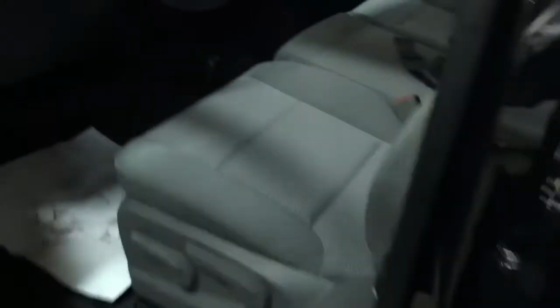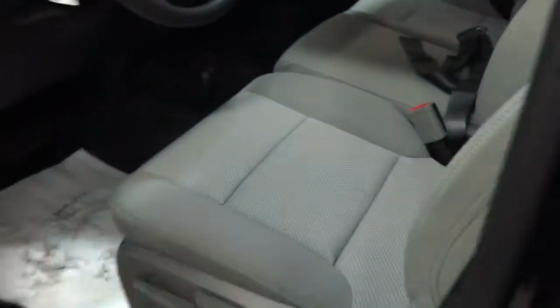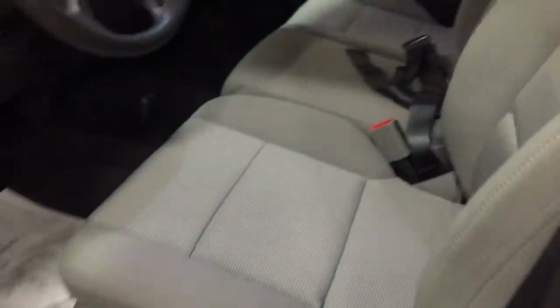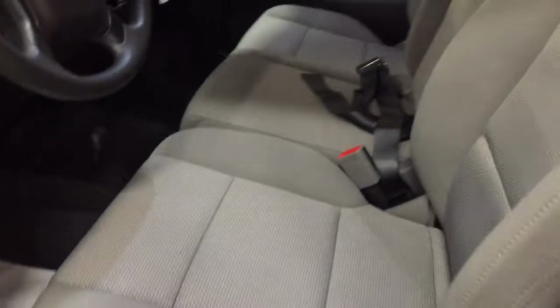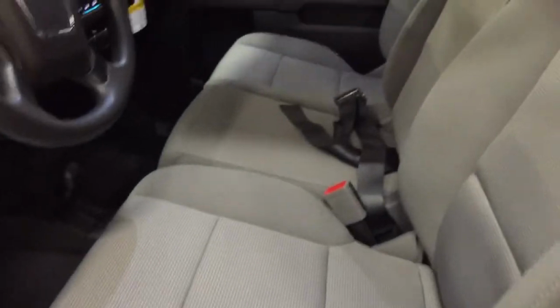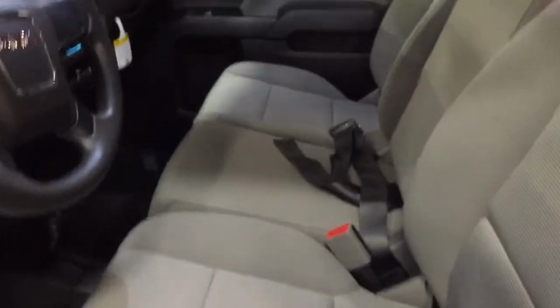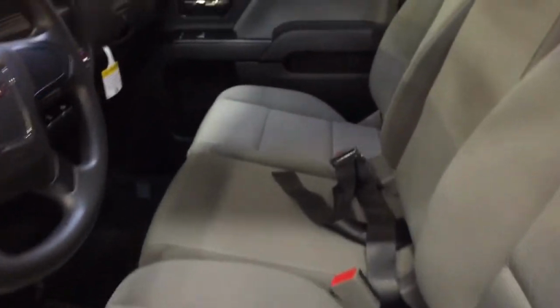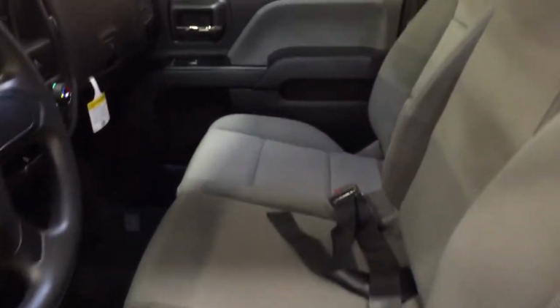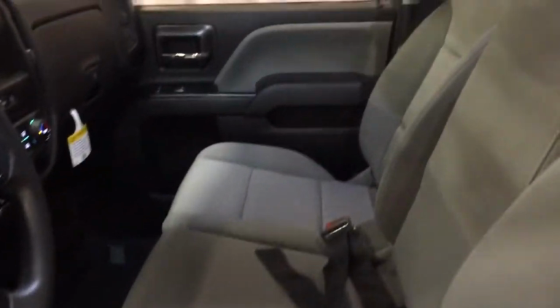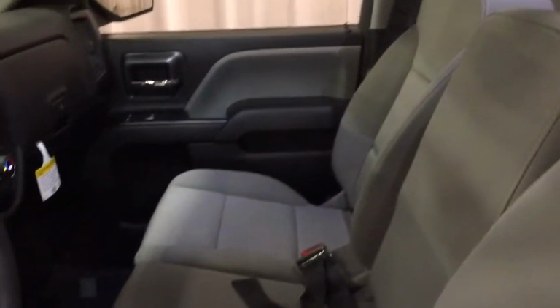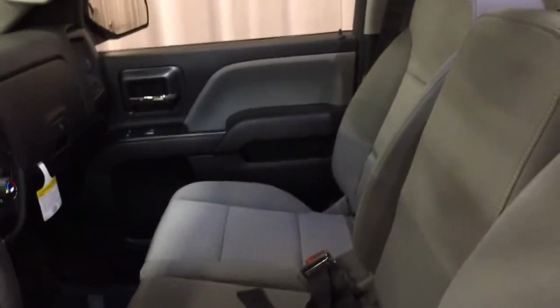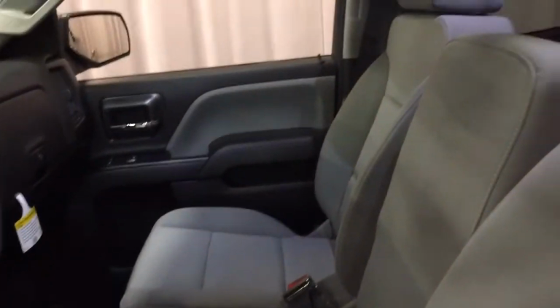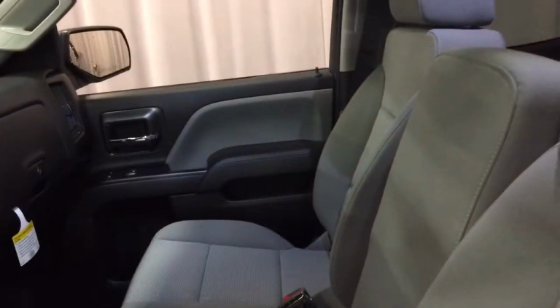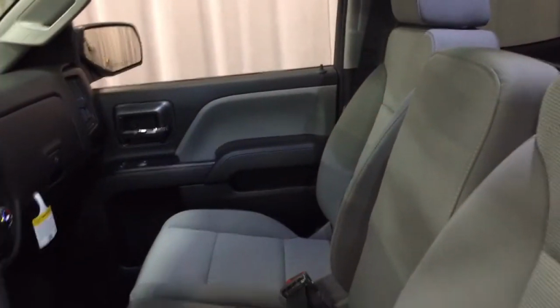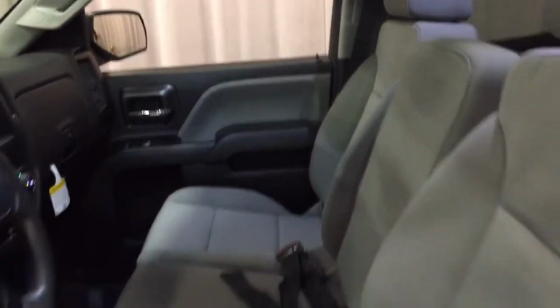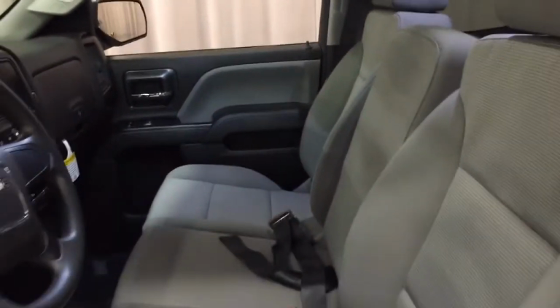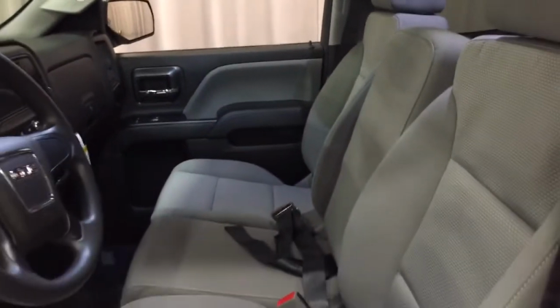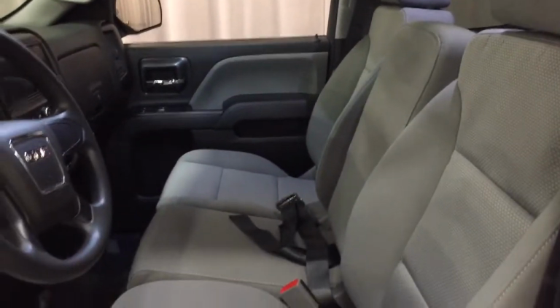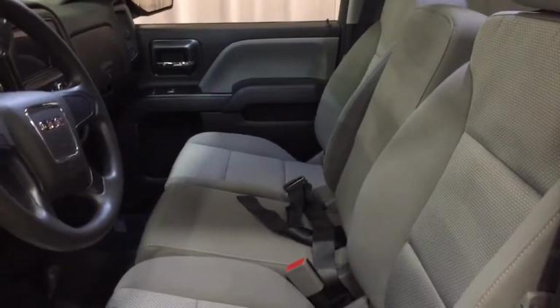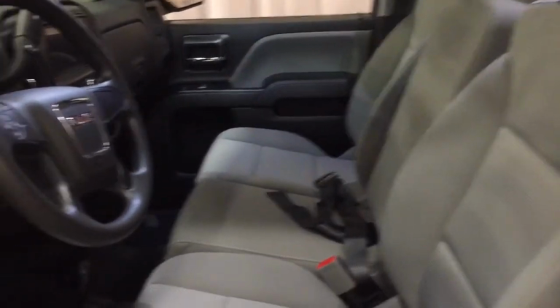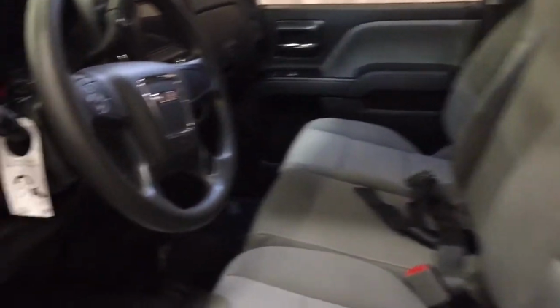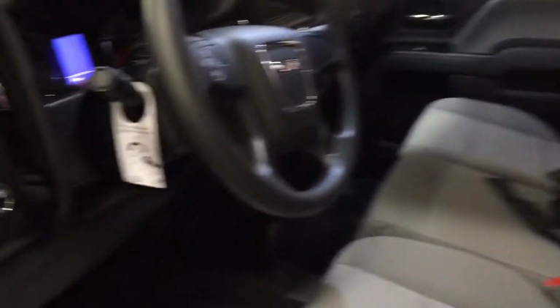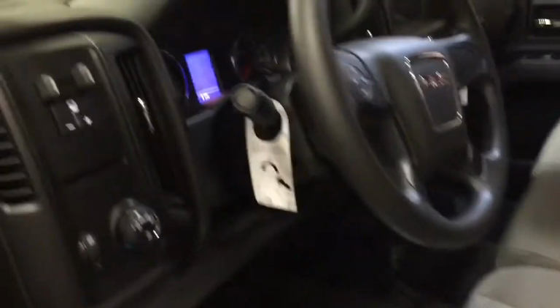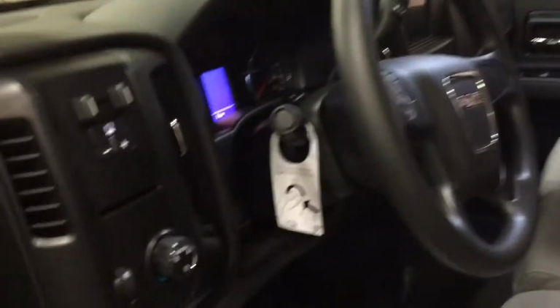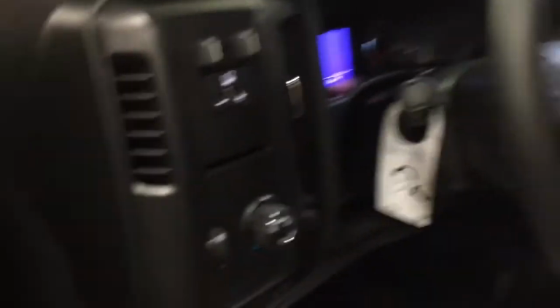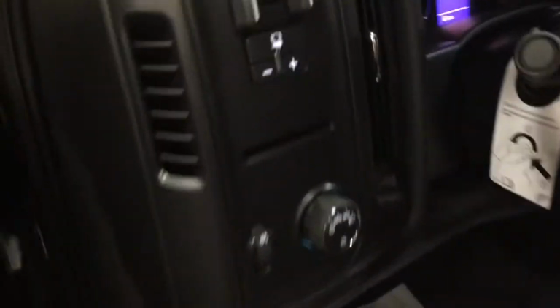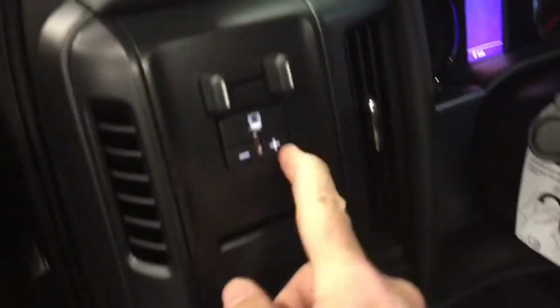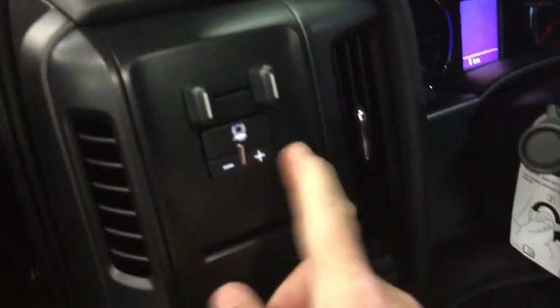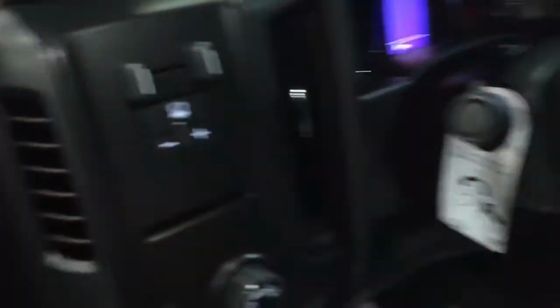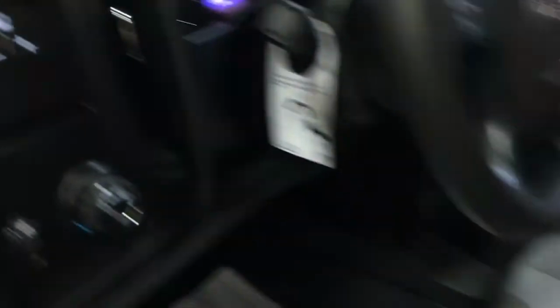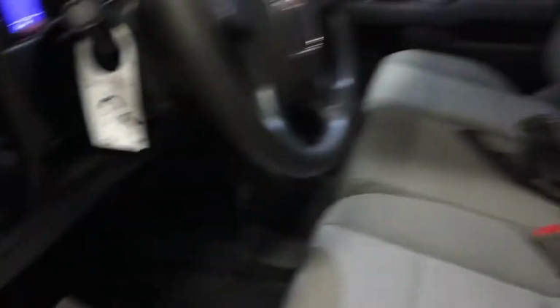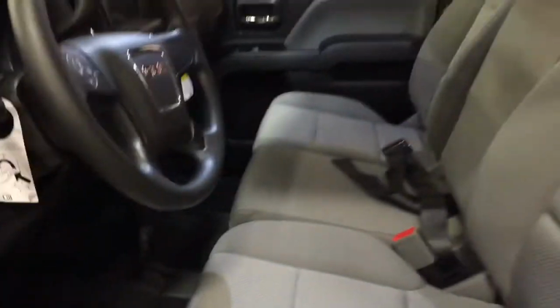All cloth upholstery, 40/20/40 split bench seats, and right over here on the left-hand side you're gonna find your trailer brake.